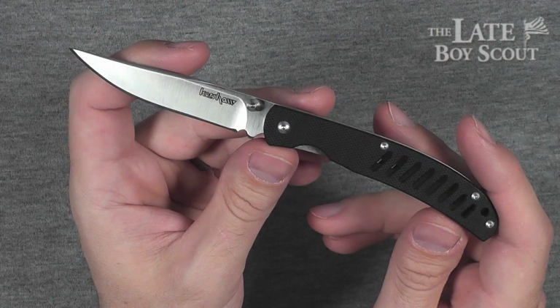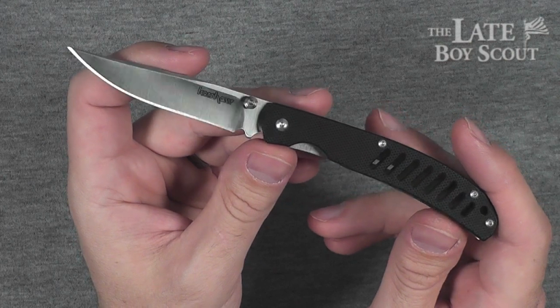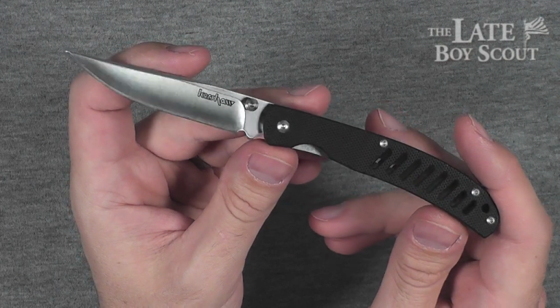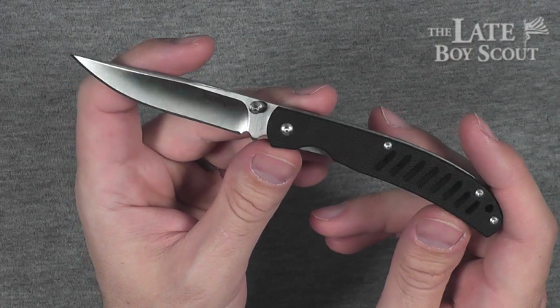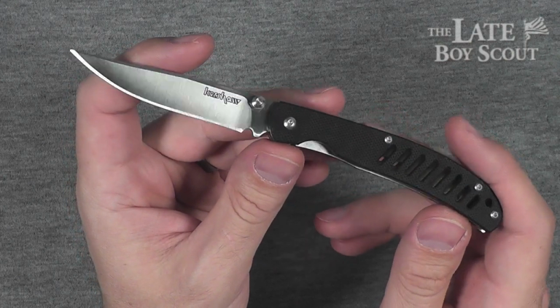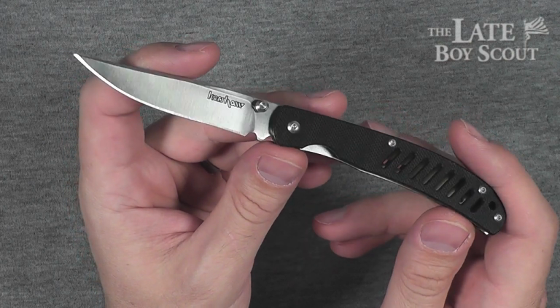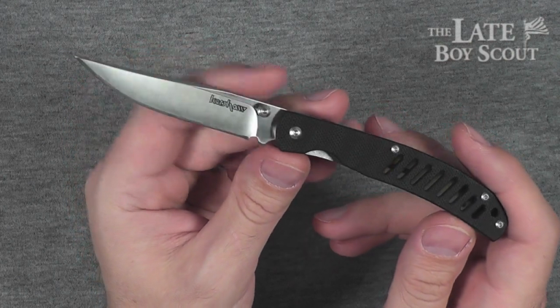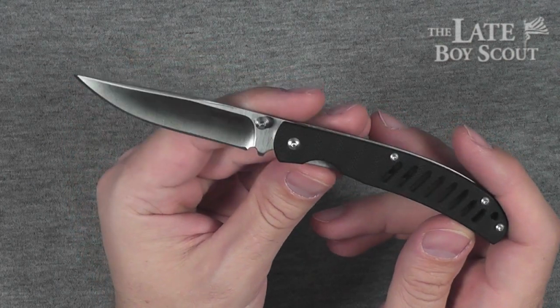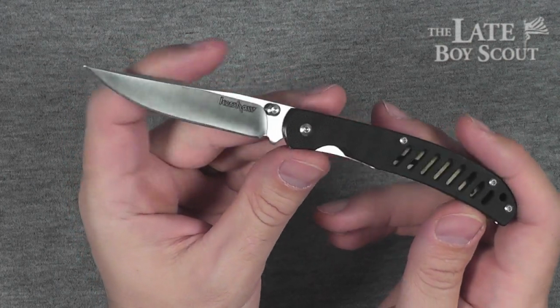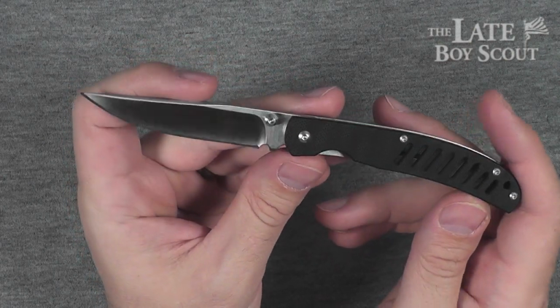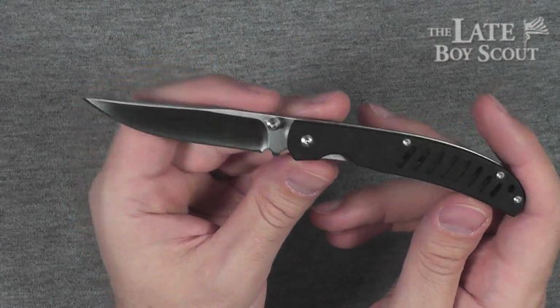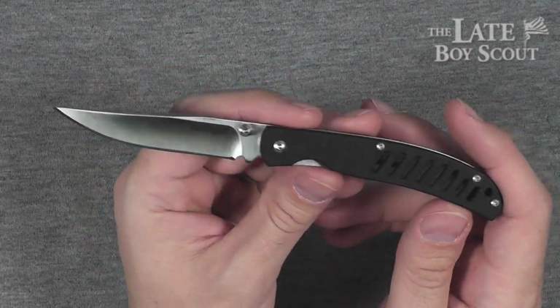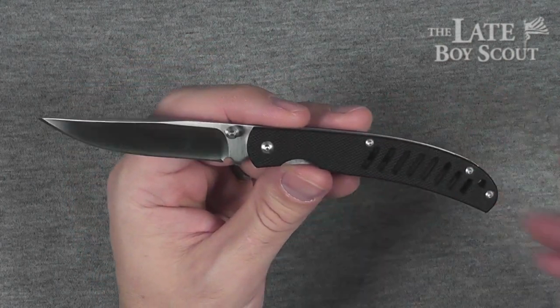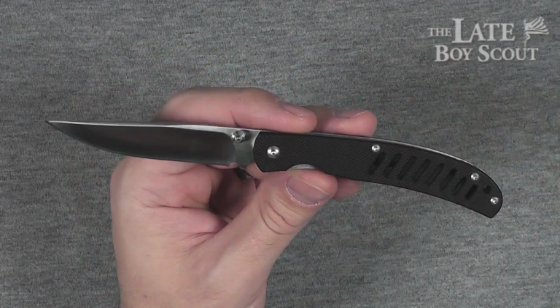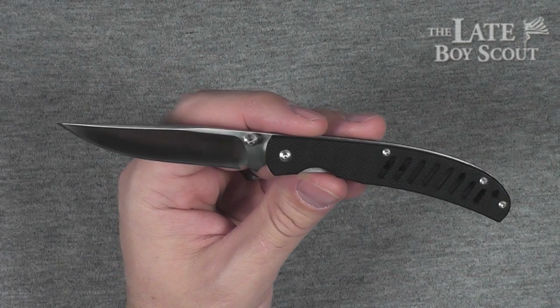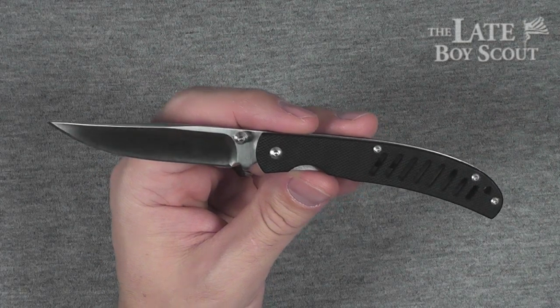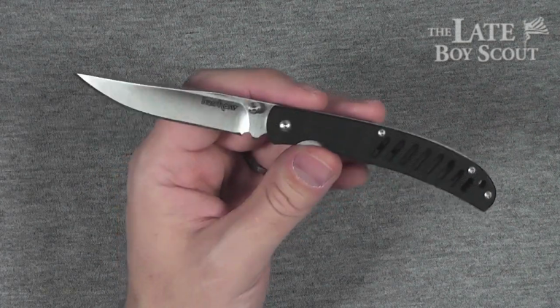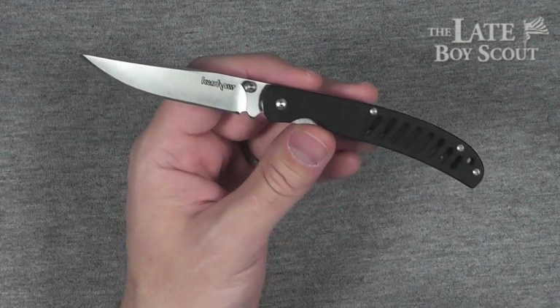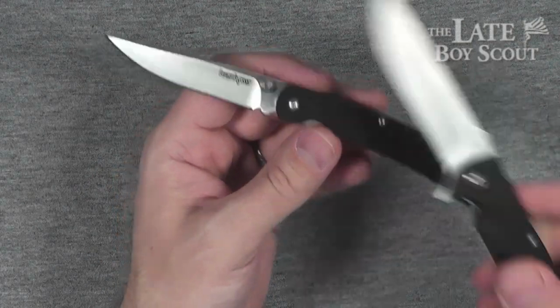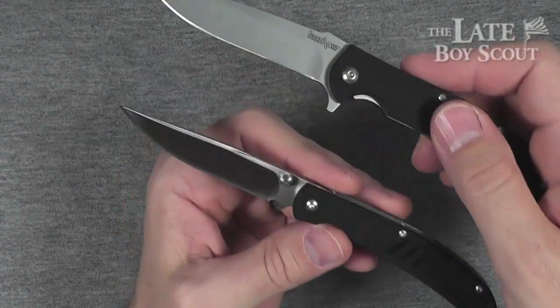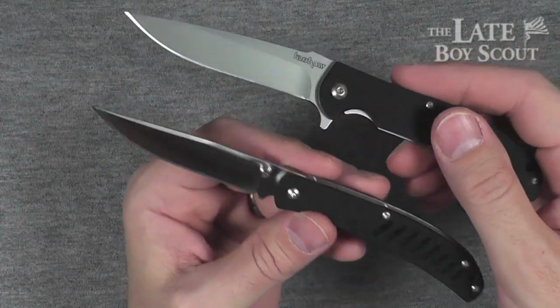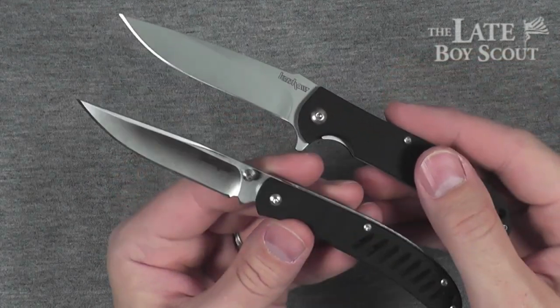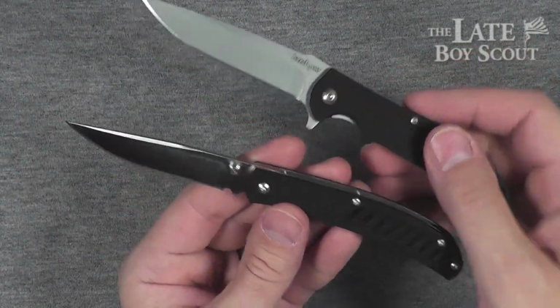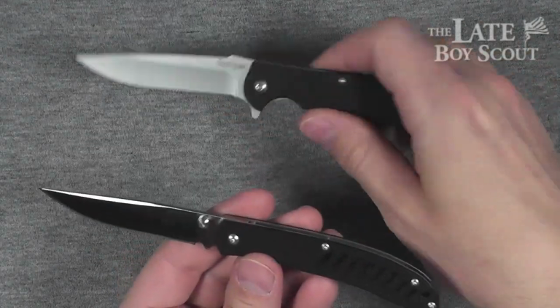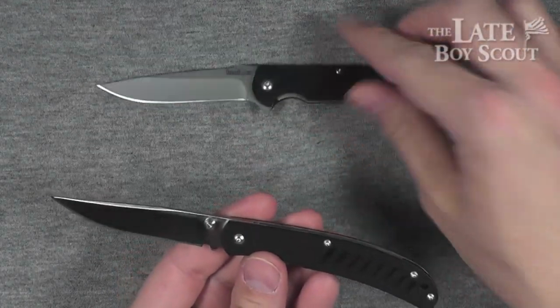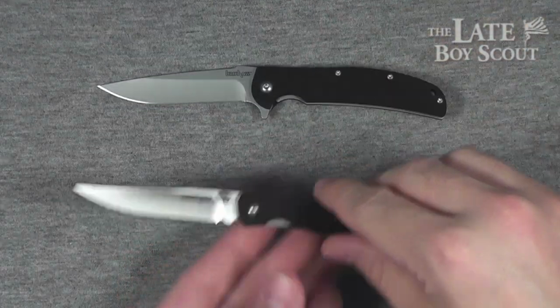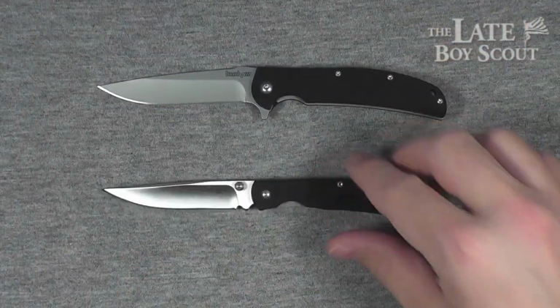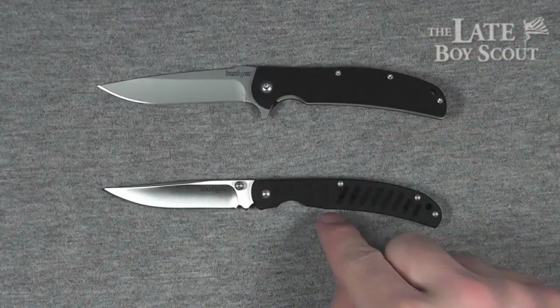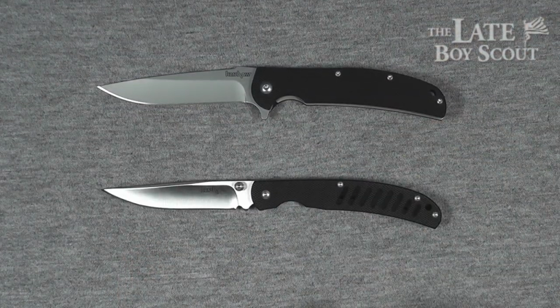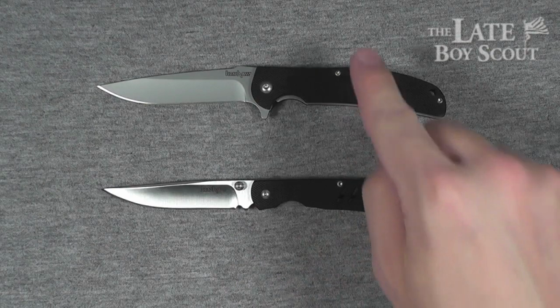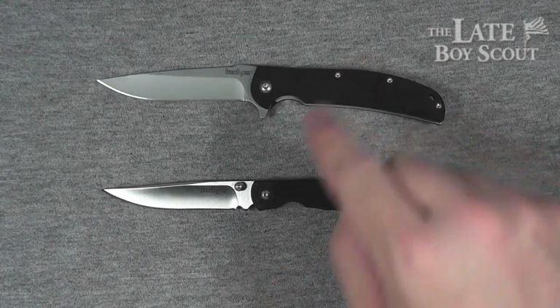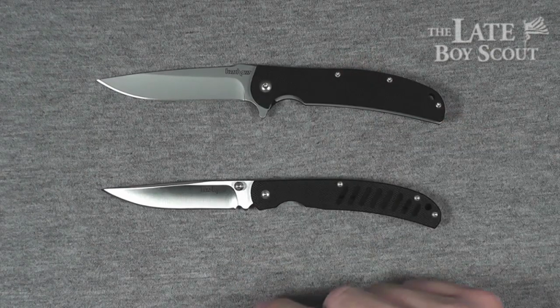I was like, okay, whatever — it doesn't really turn me on, and it seems to fill the exact same role as the Kershaw Chill. So why get this one when I've already got that one?